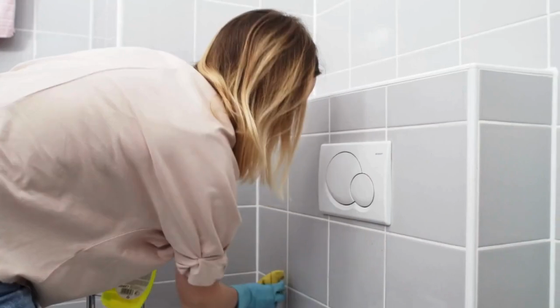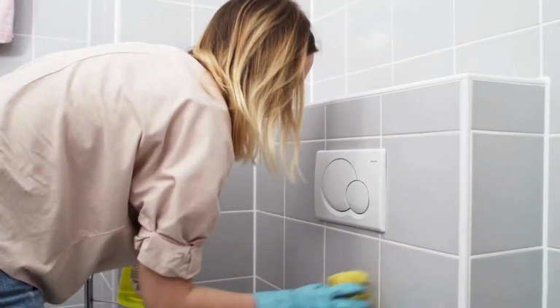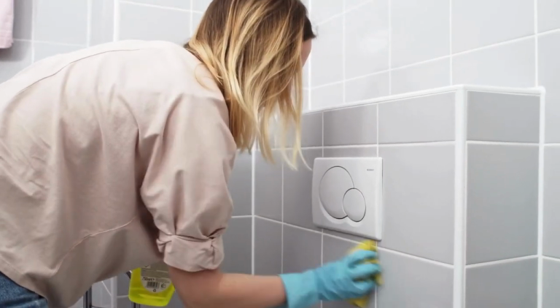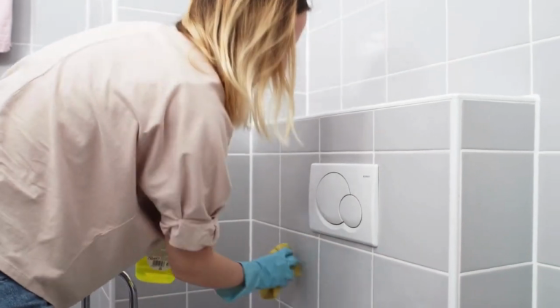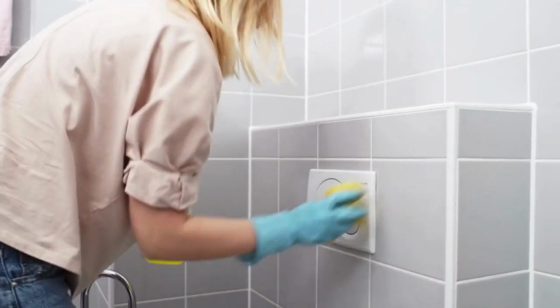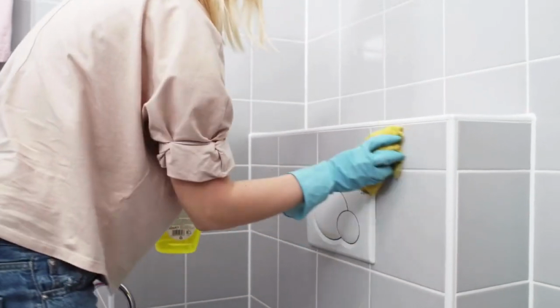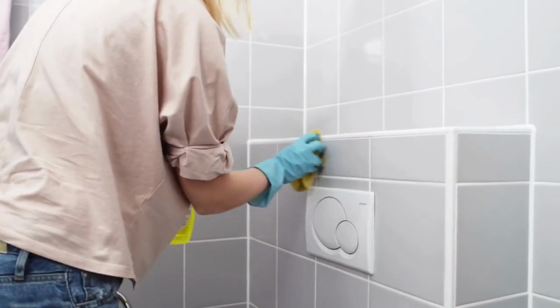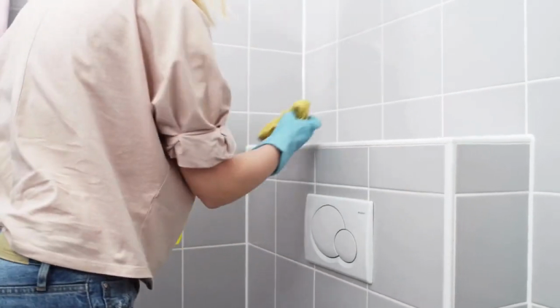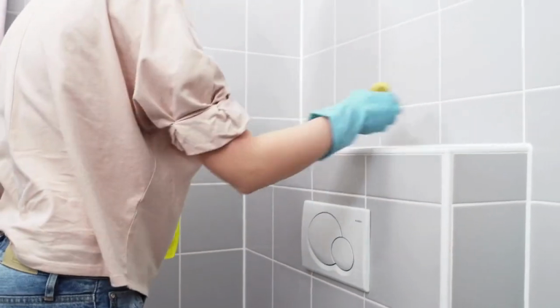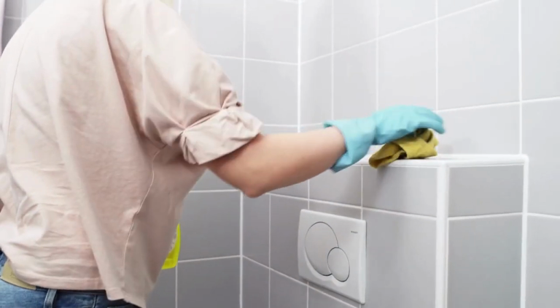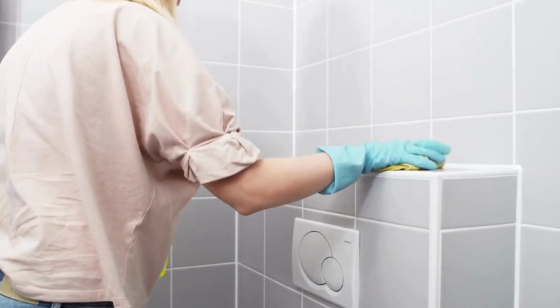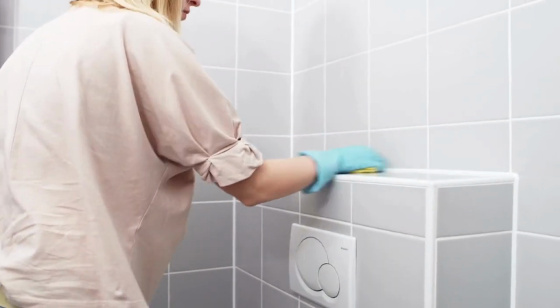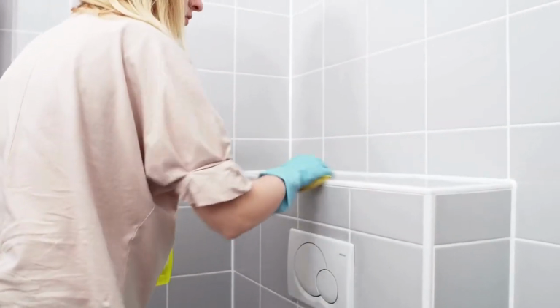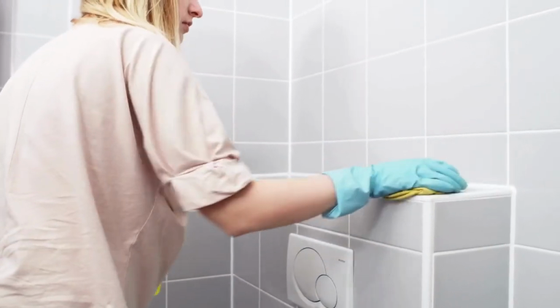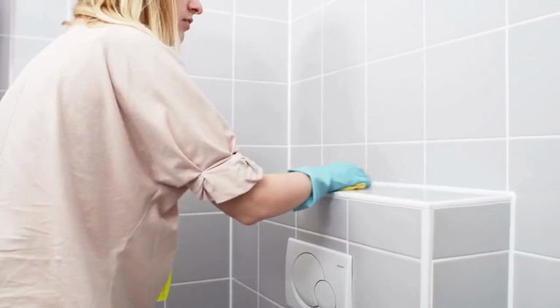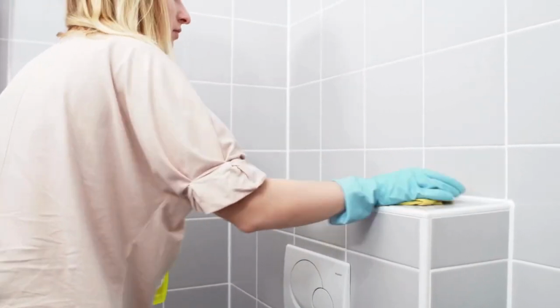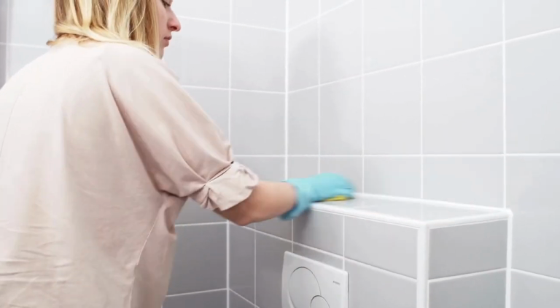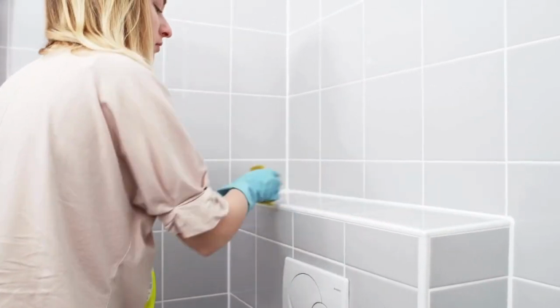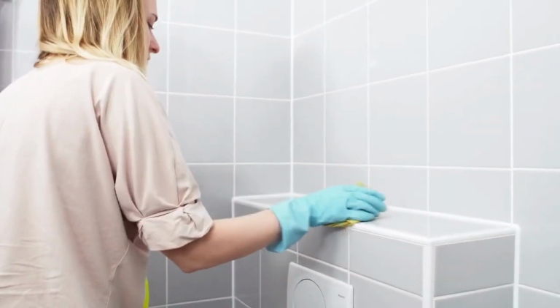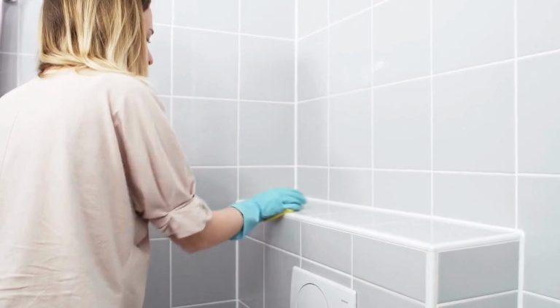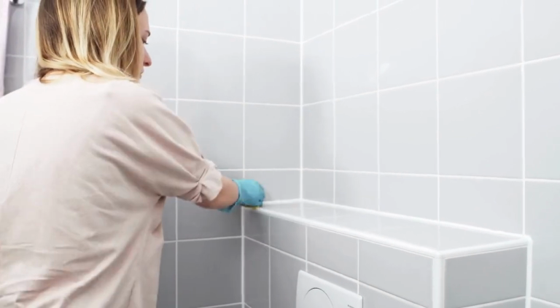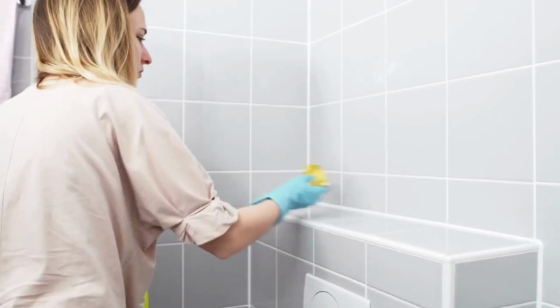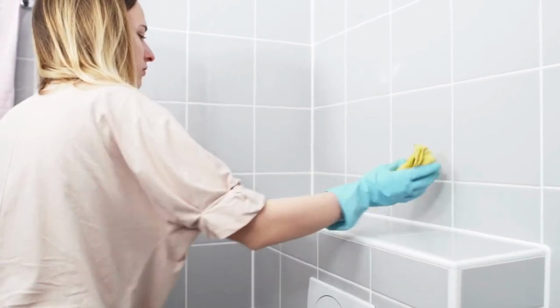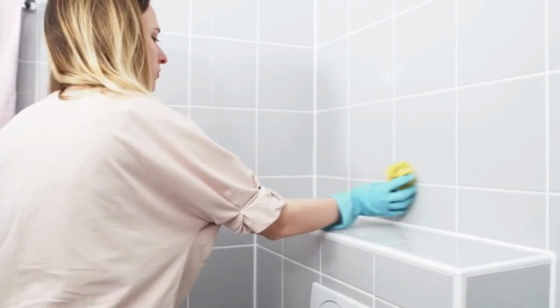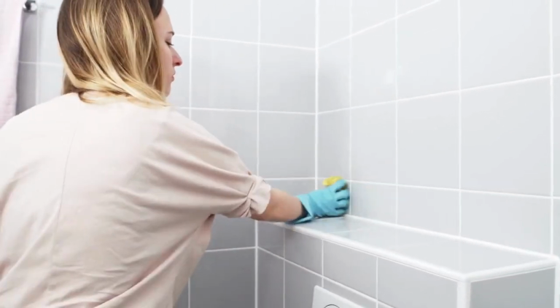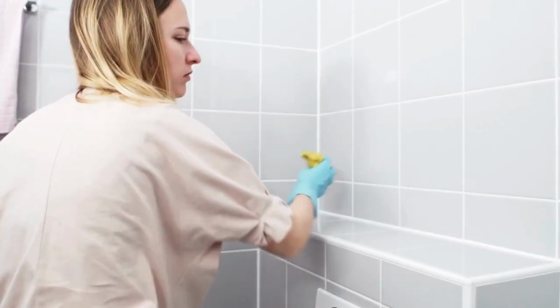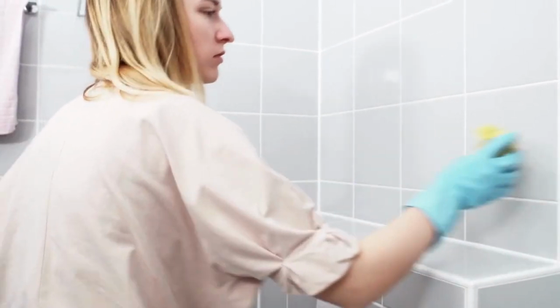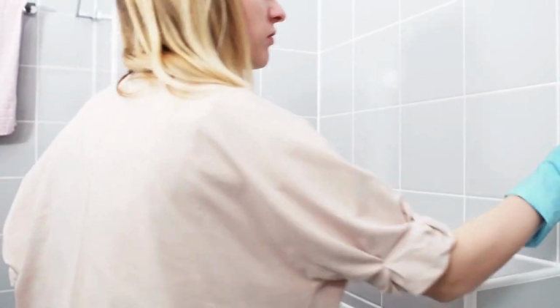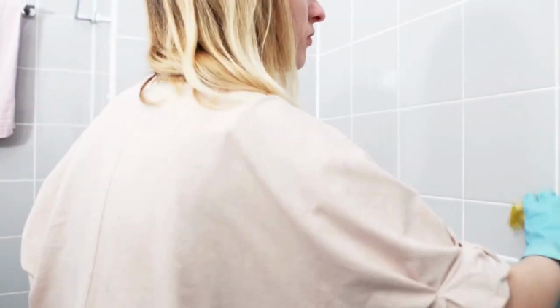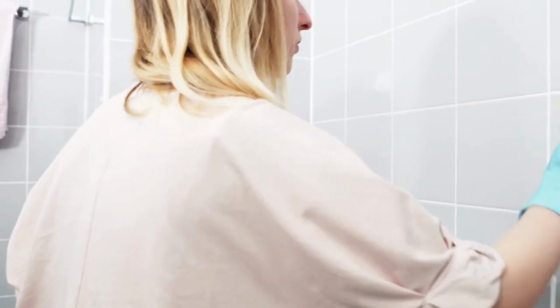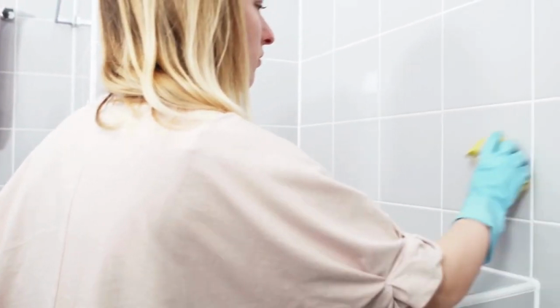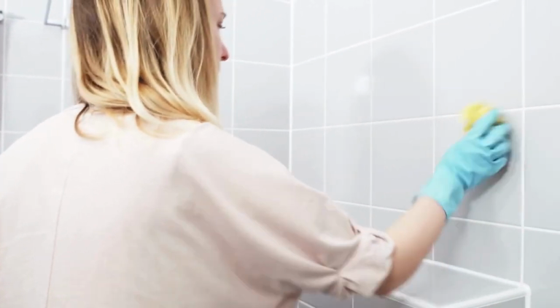Are you tired of spending endless hours cleaning your home? Today we're sharing 10 game-changing cleaning hacks that will save you time and effort.